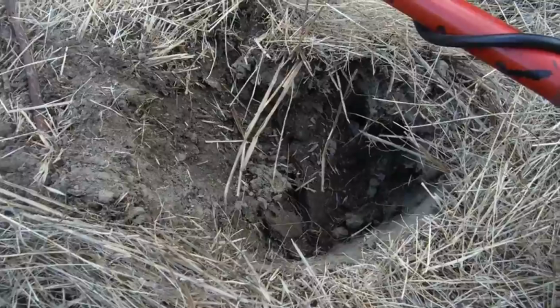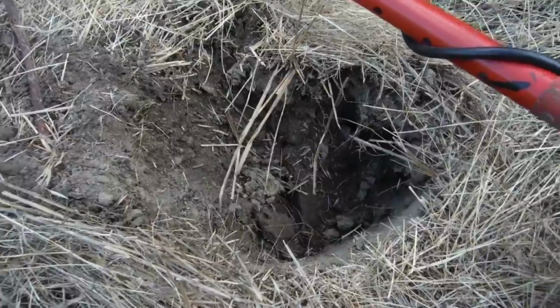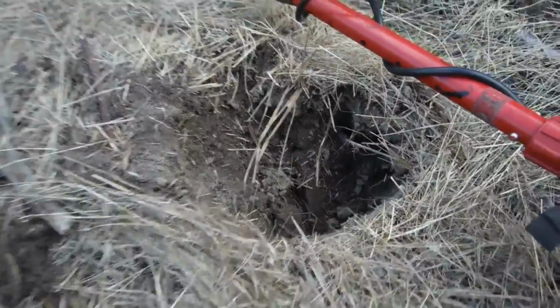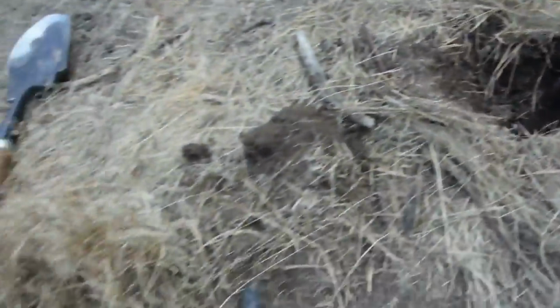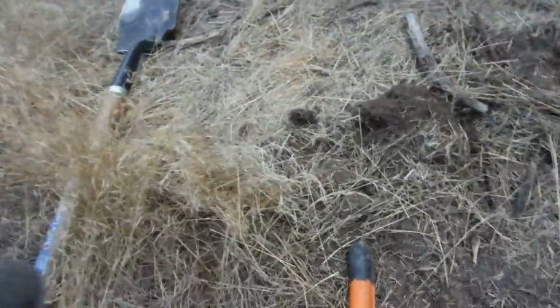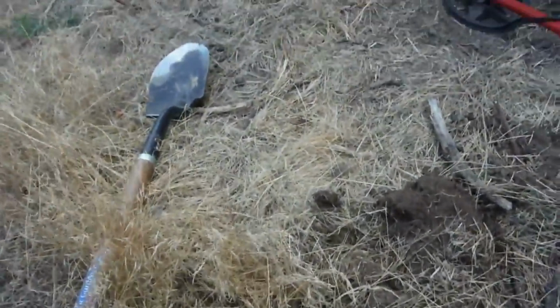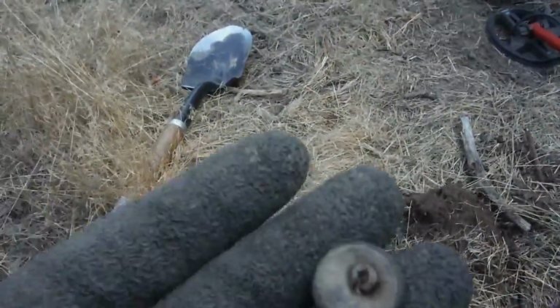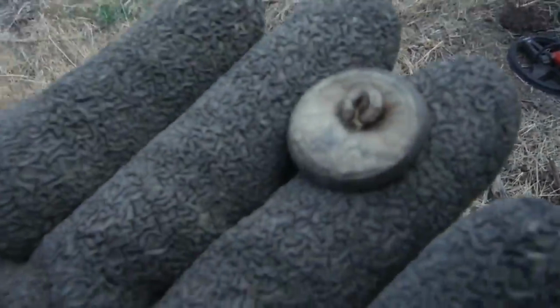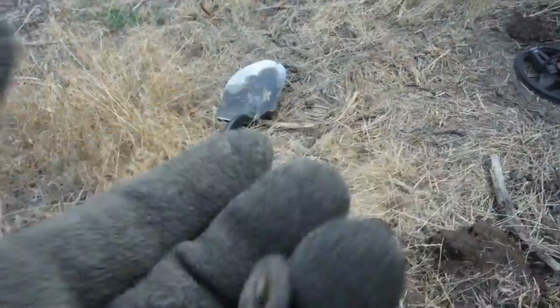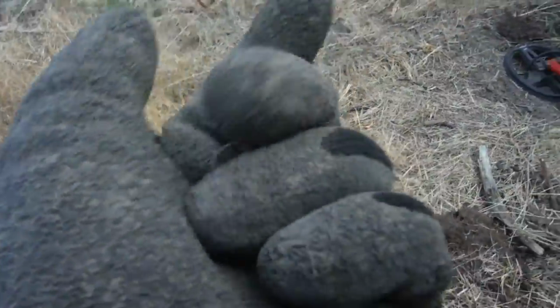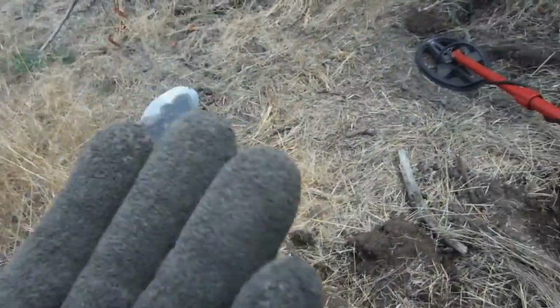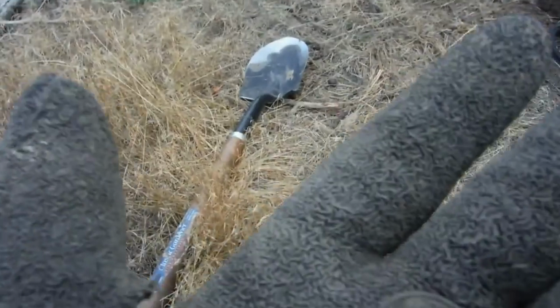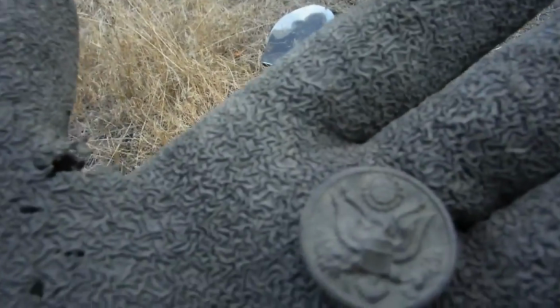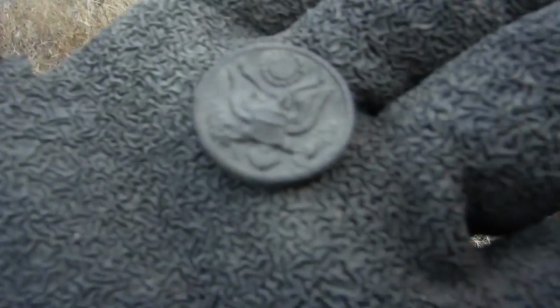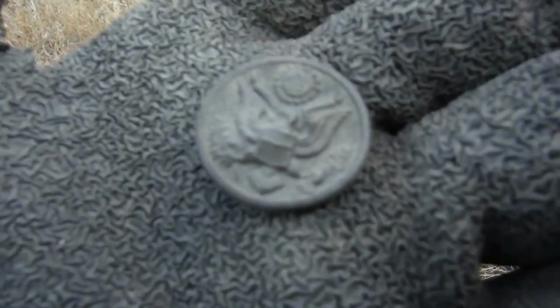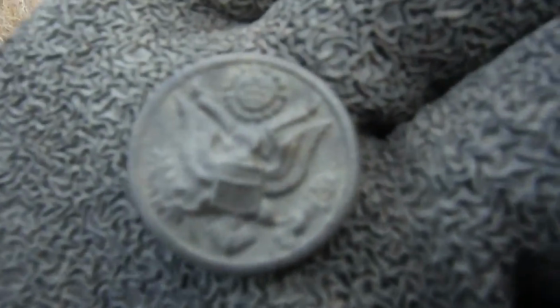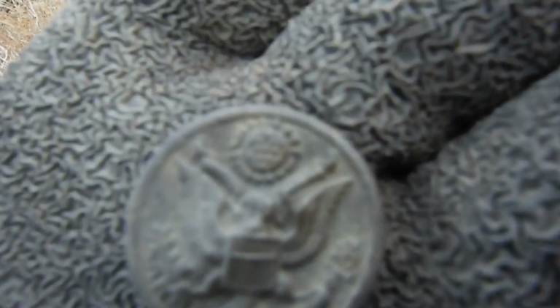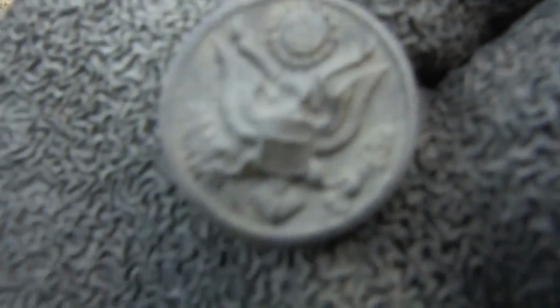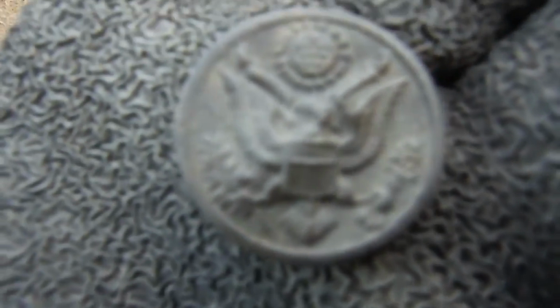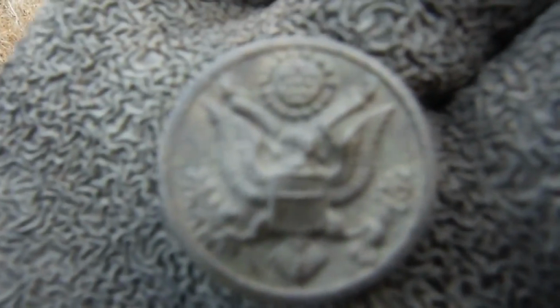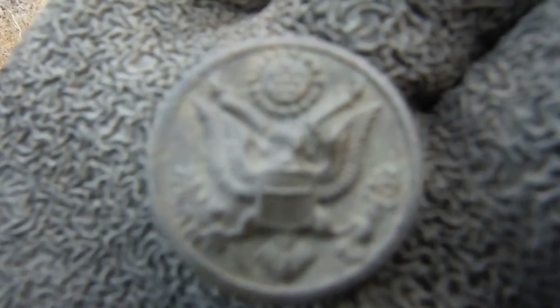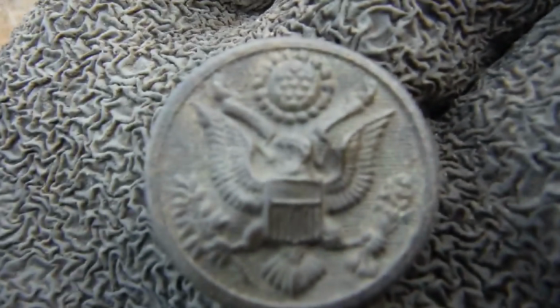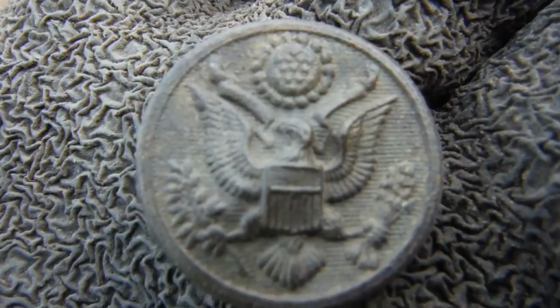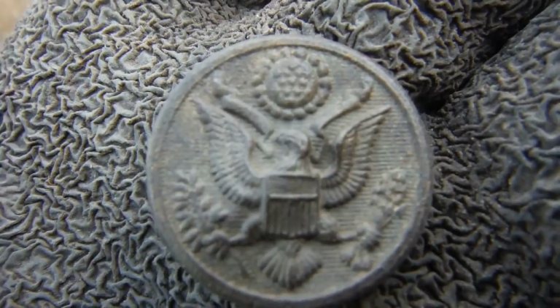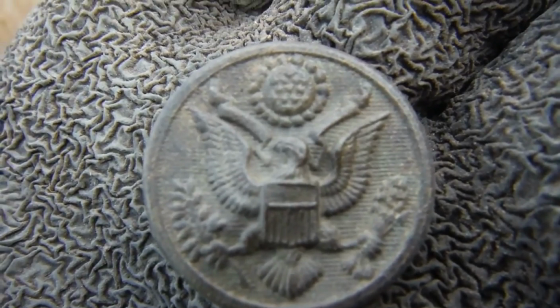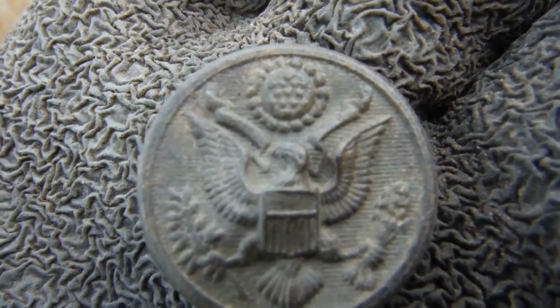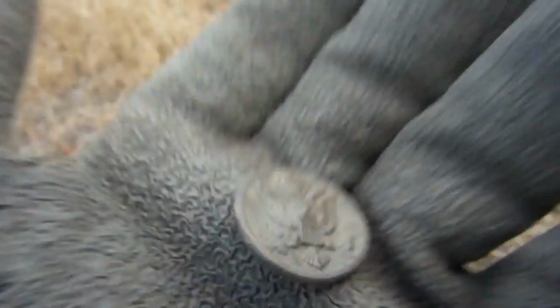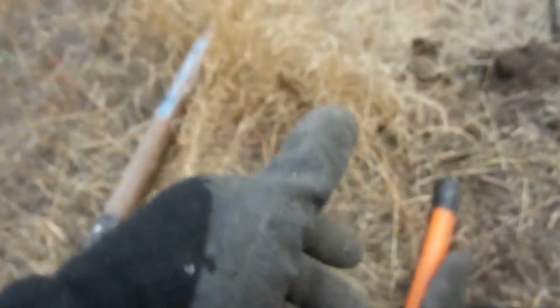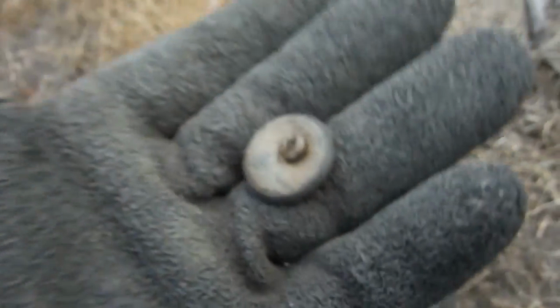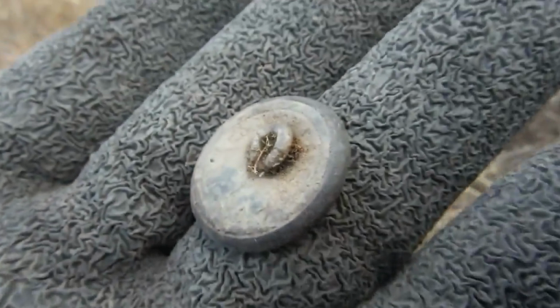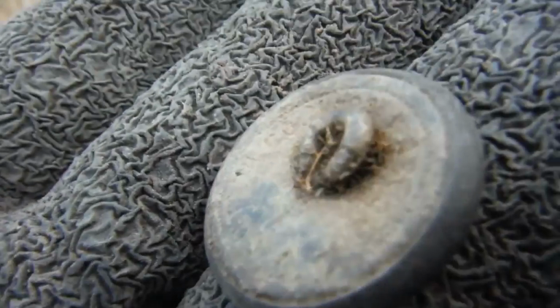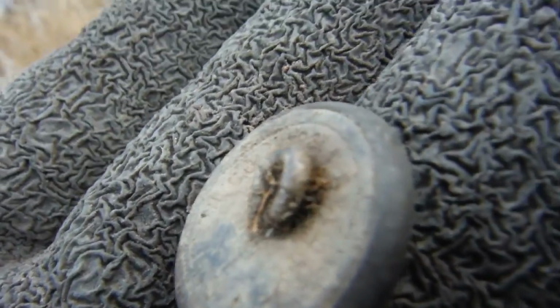That hole four inches down — a flaccid shank 115th cavalry great seal button. Oh yeah, I love finding these things! Yep, she's got a flaccid shank on her.